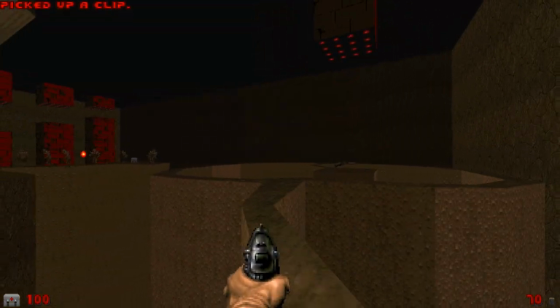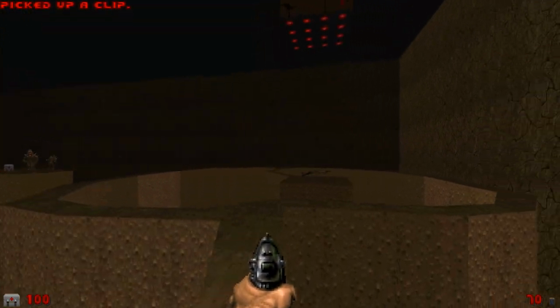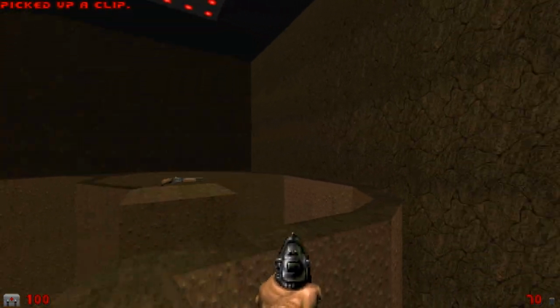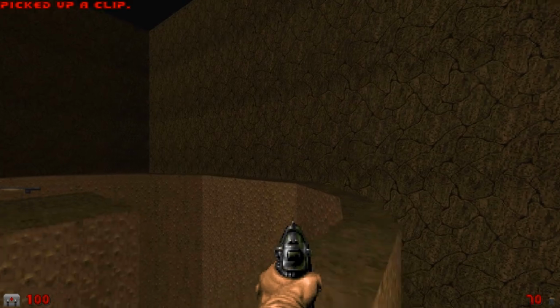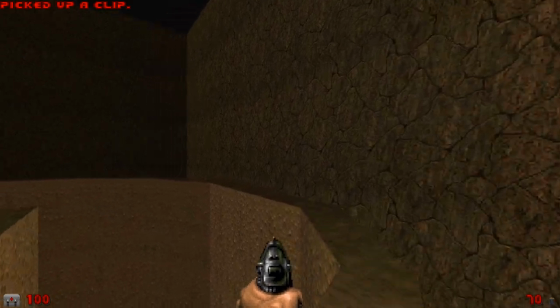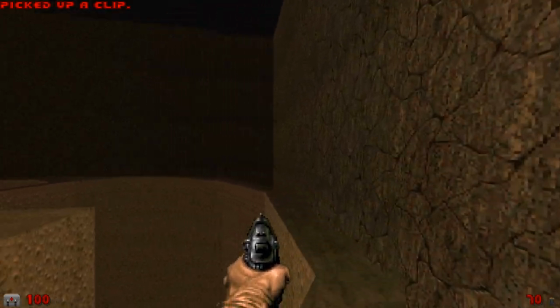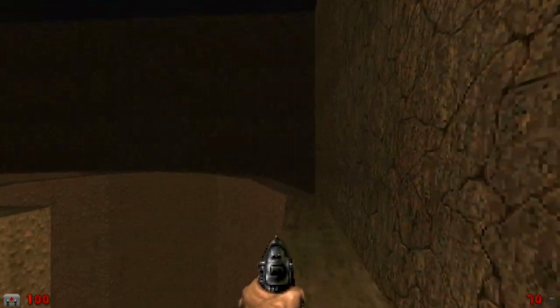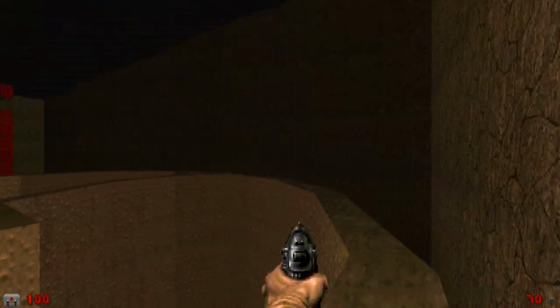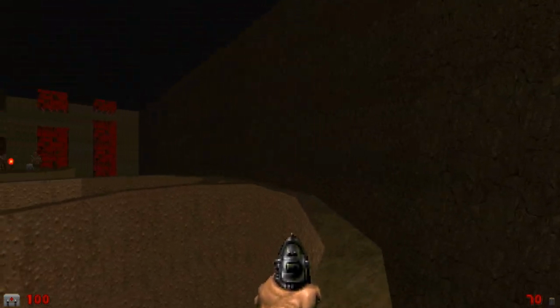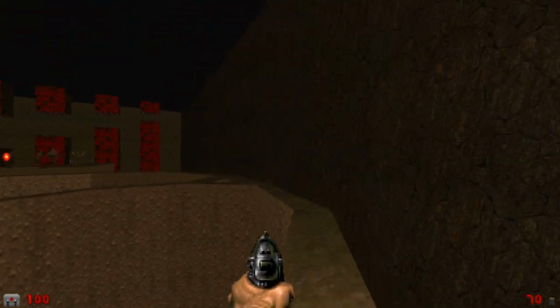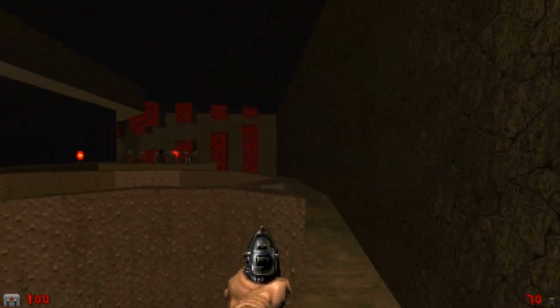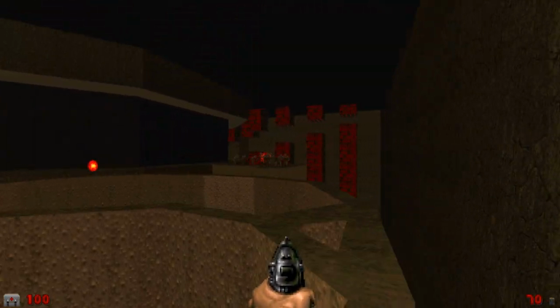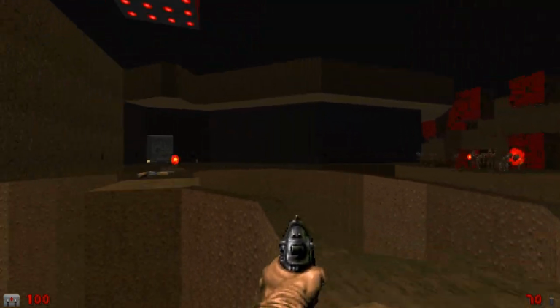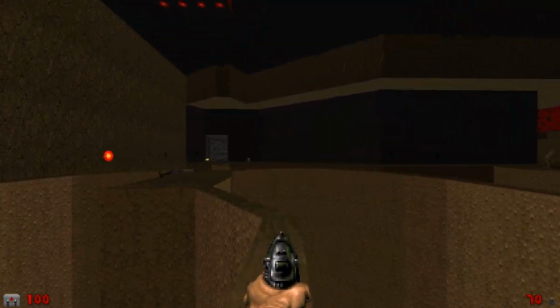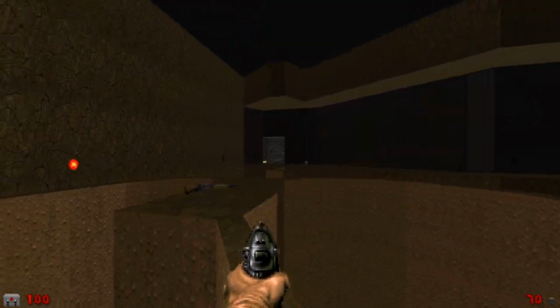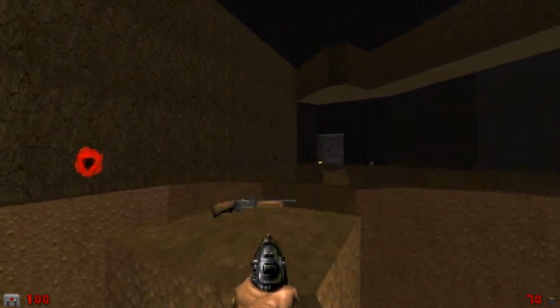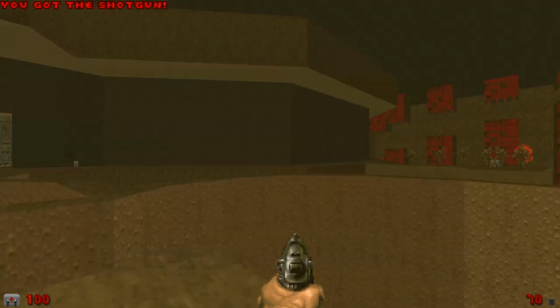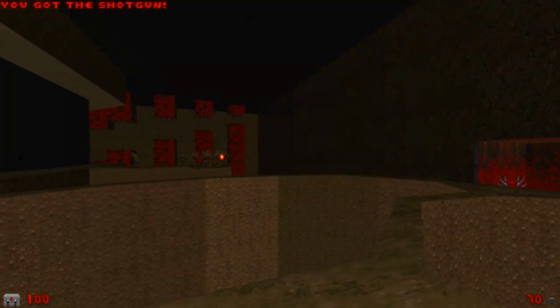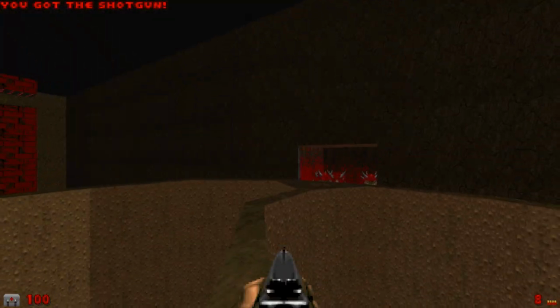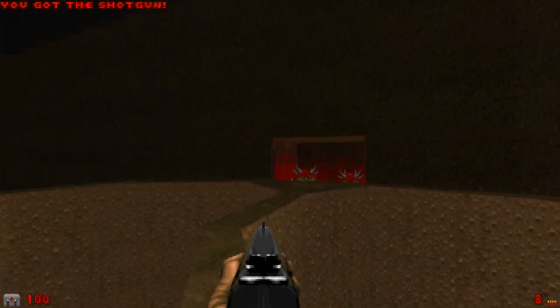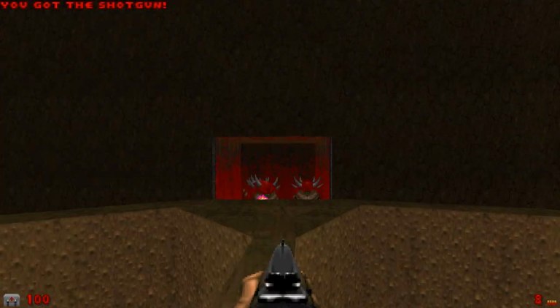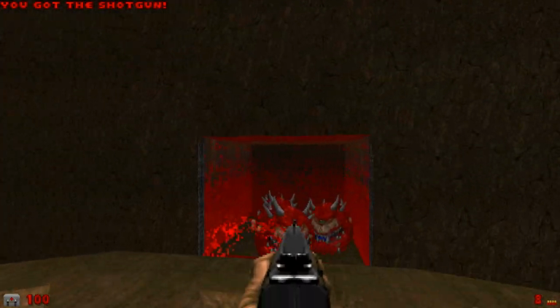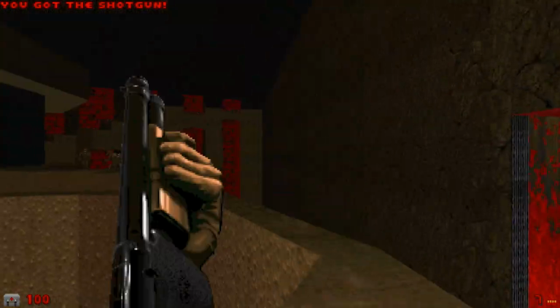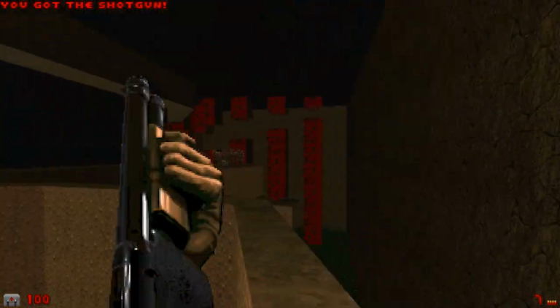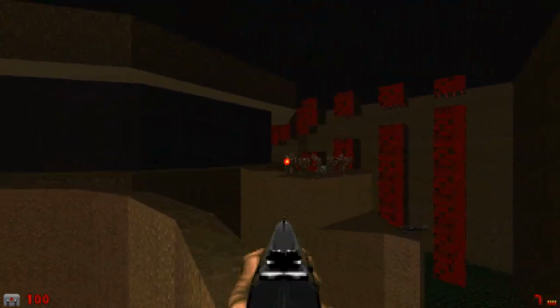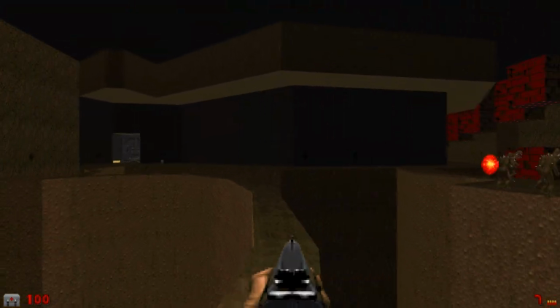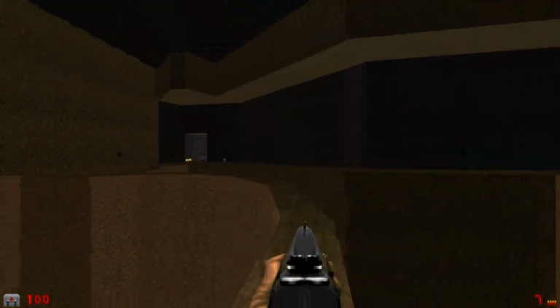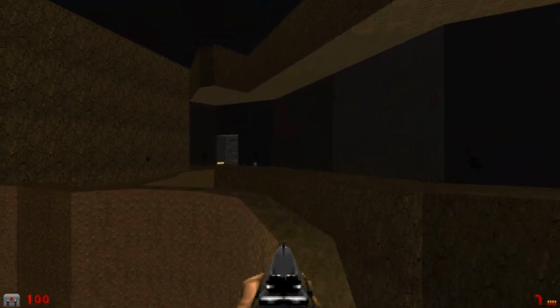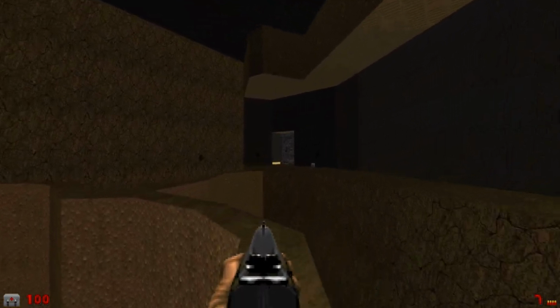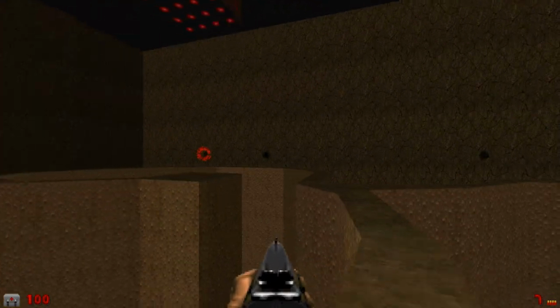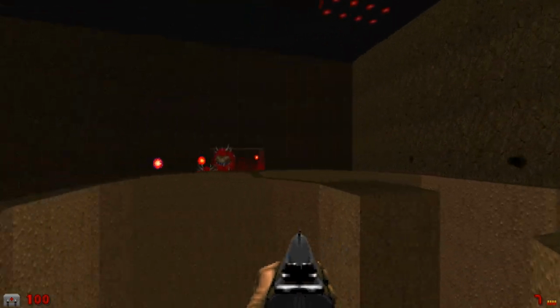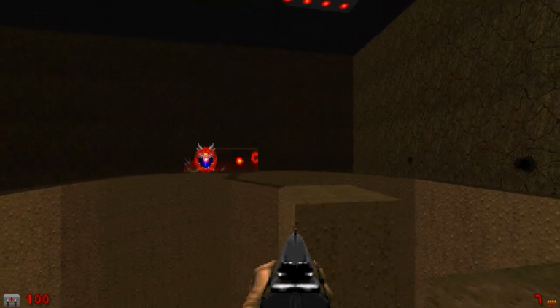Map24 The Chasm also deserves recognition for its thin ledges over large pits of nukage, resulting in tightrope walking gameplay where traversing the environment is just as challenging as fighting the demons themselves.